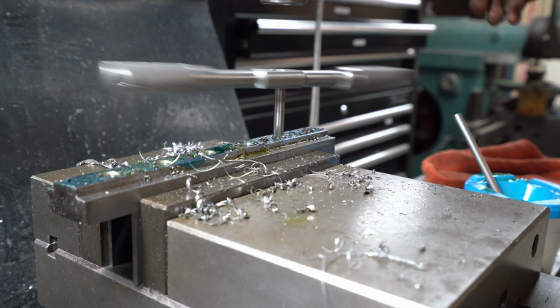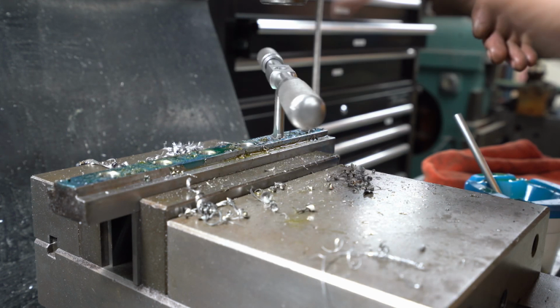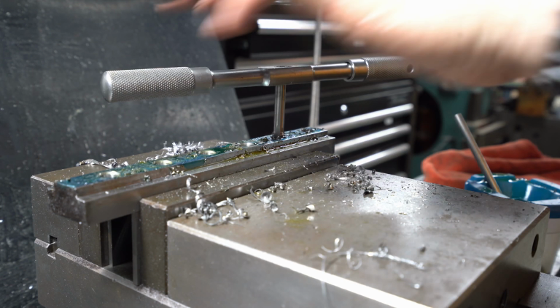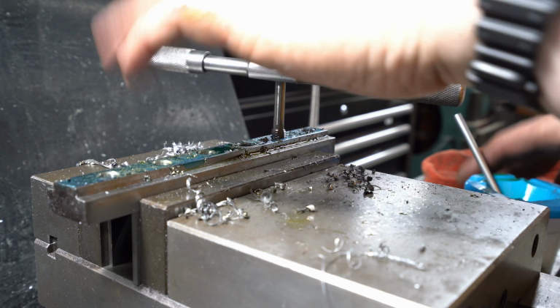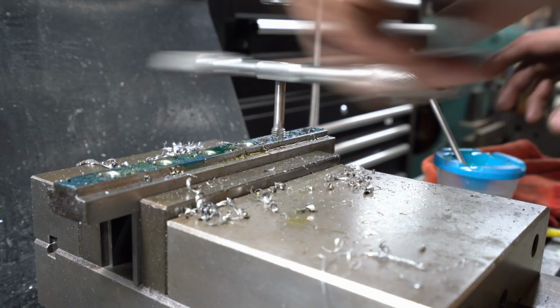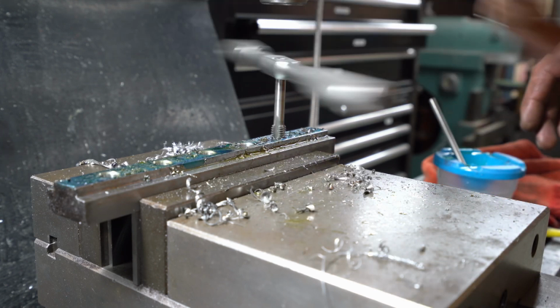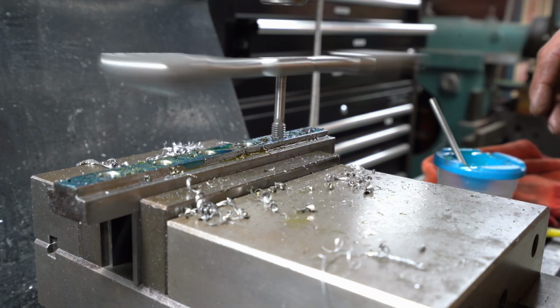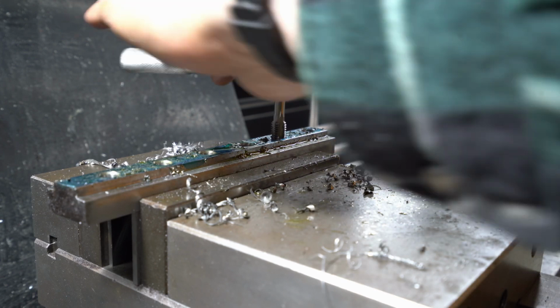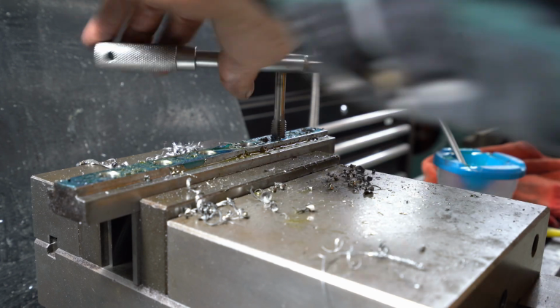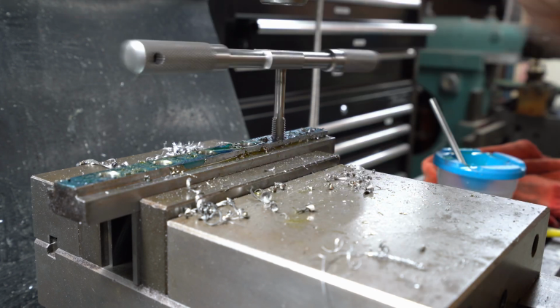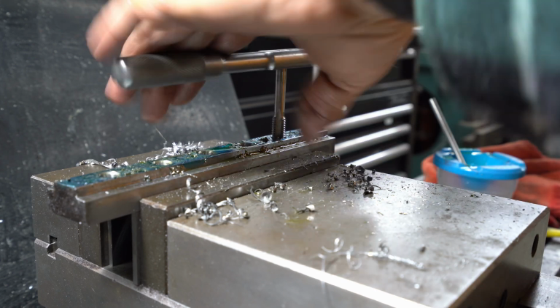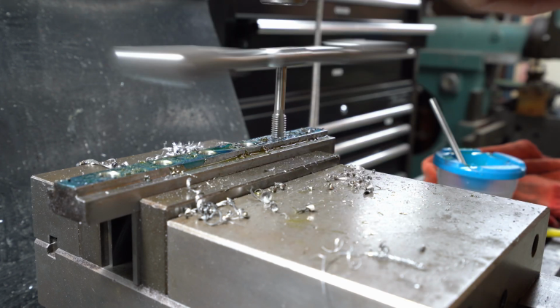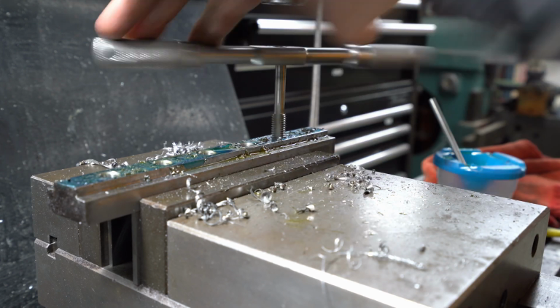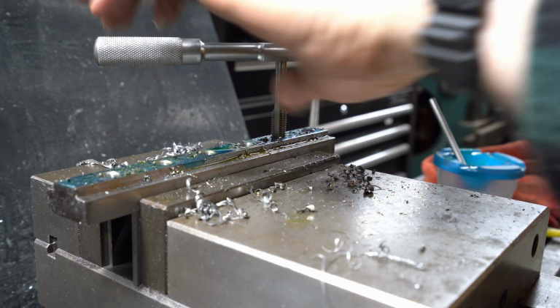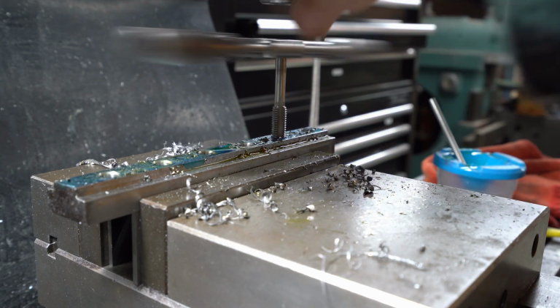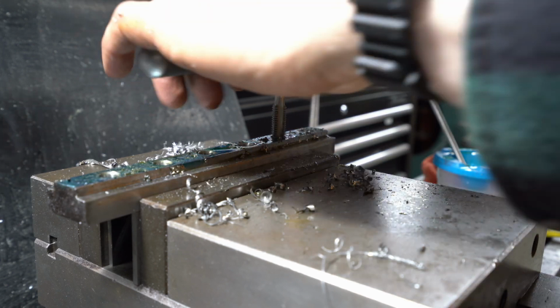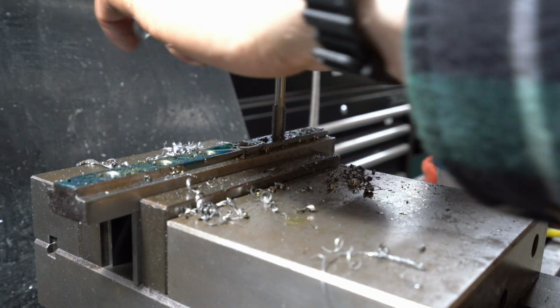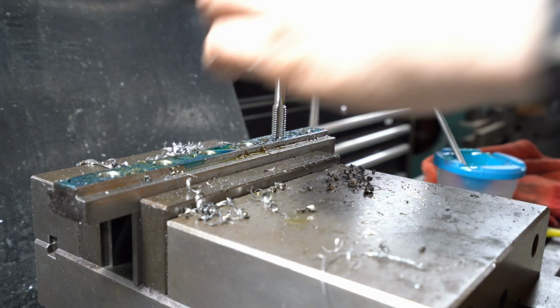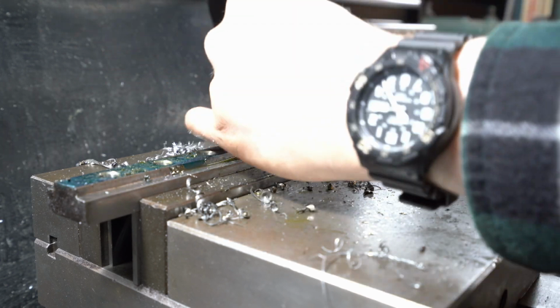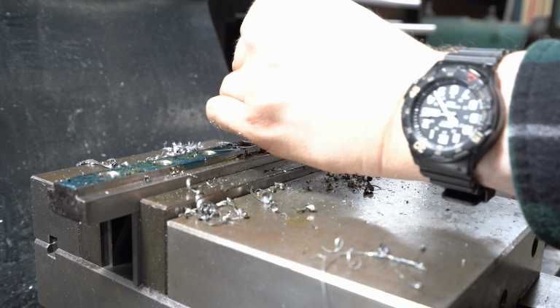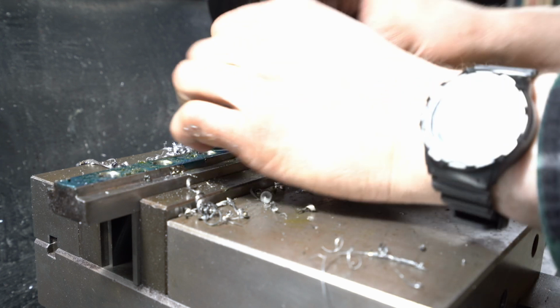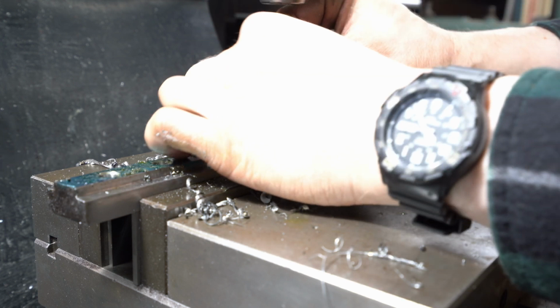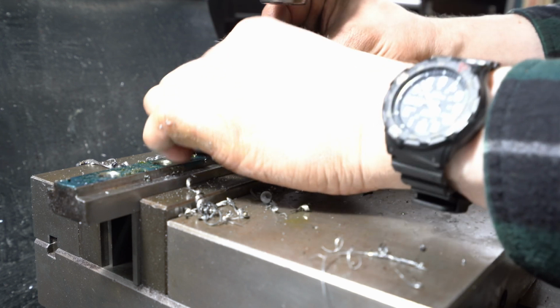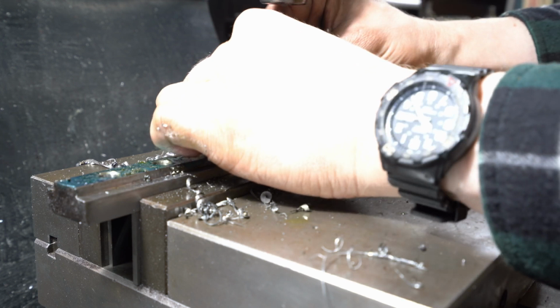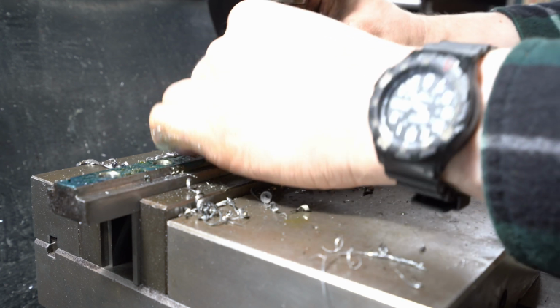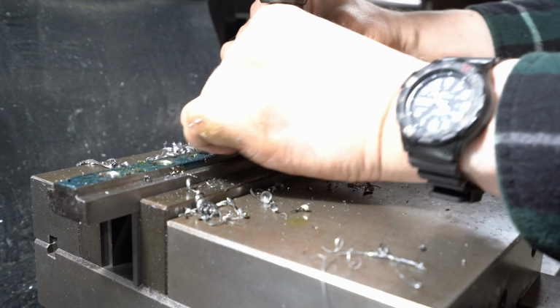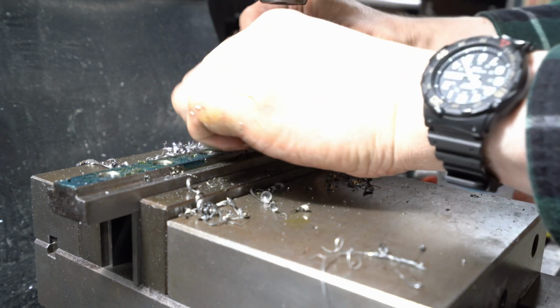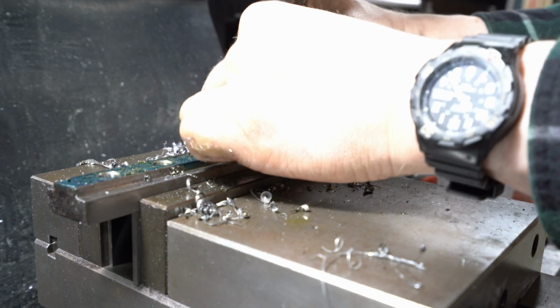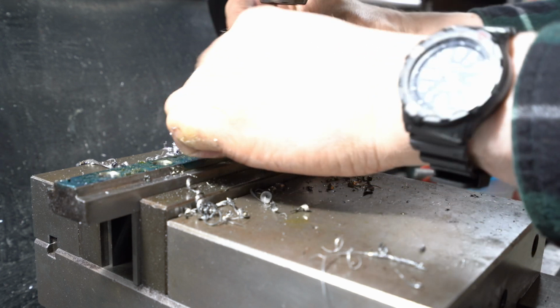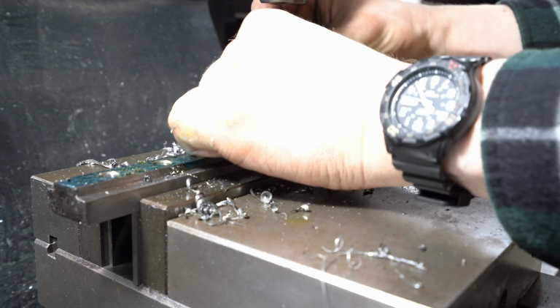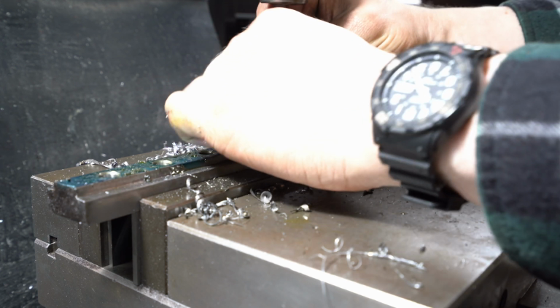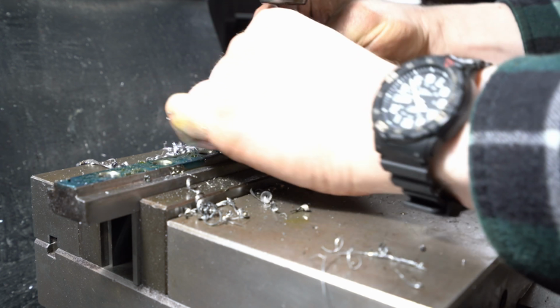These six M10 holes took only a few minutes to do. I also countersink the other side of the holes off camera, by lifting up the work to the countersink bit, just for speed.